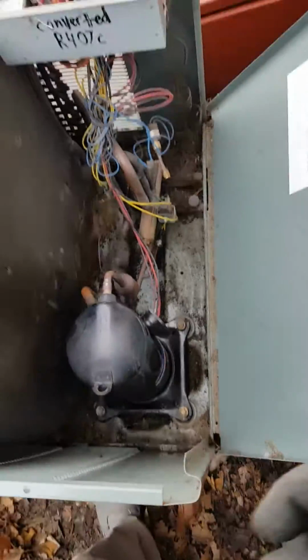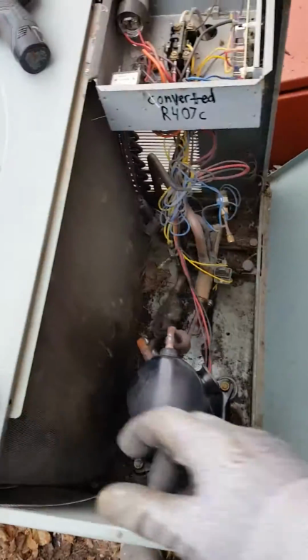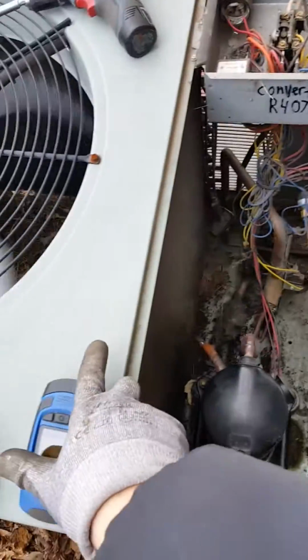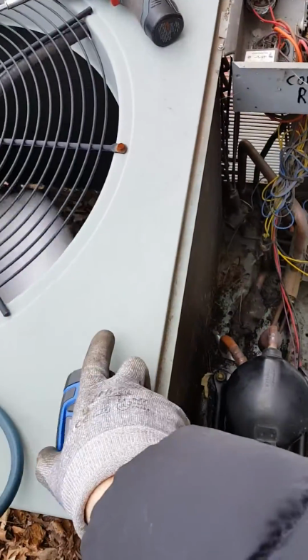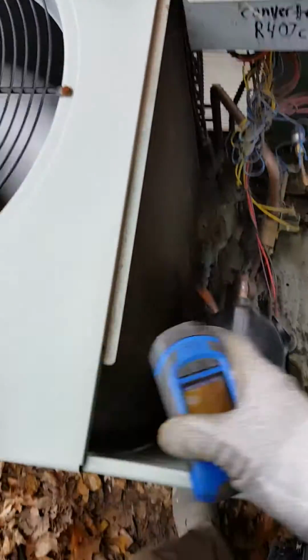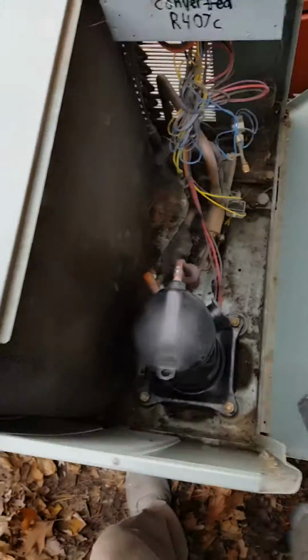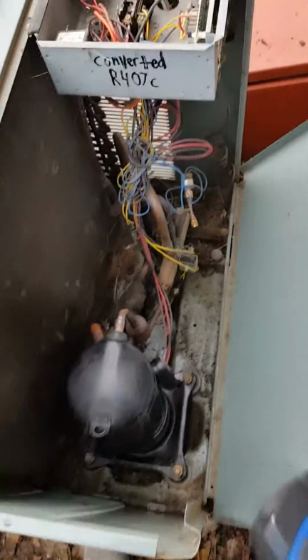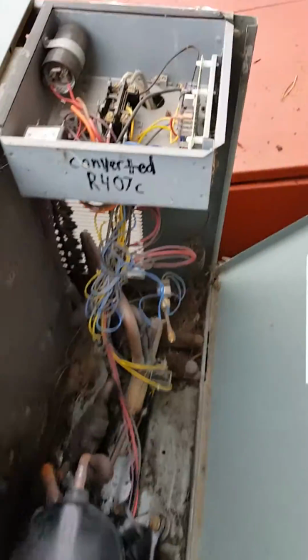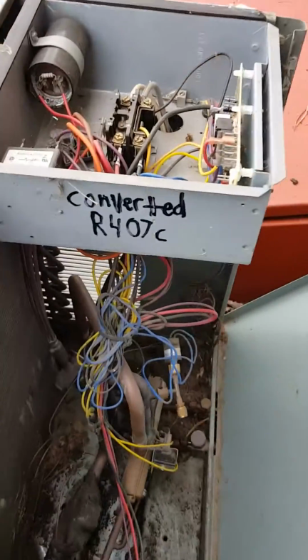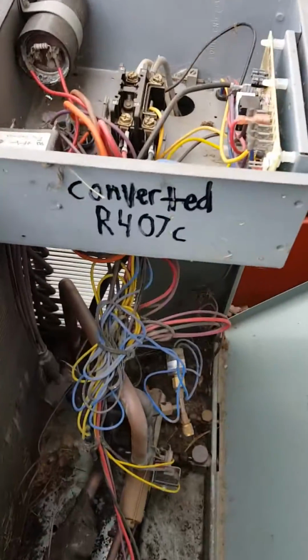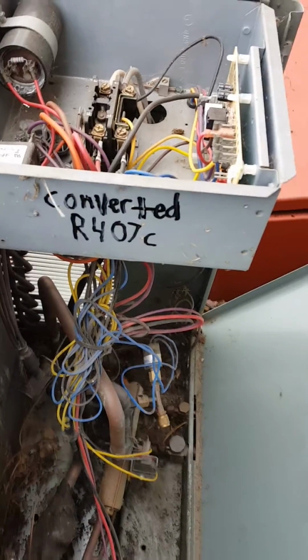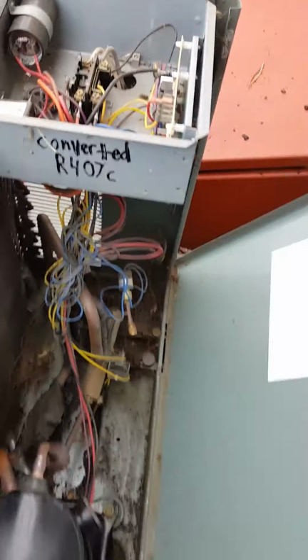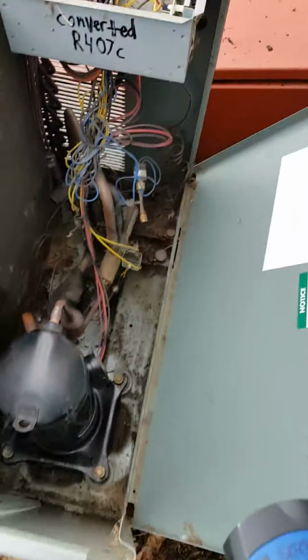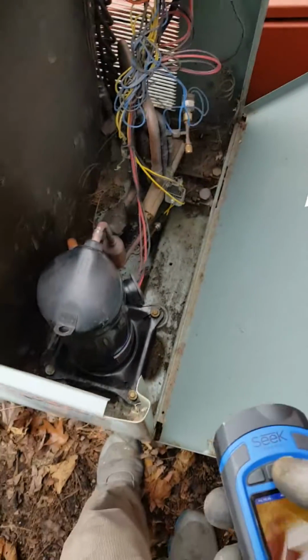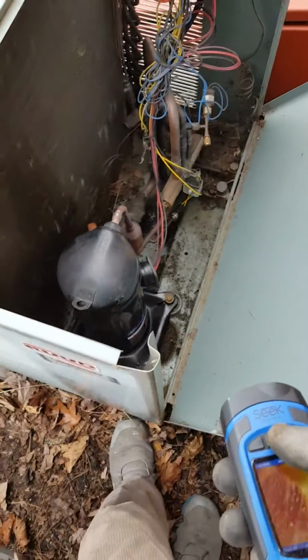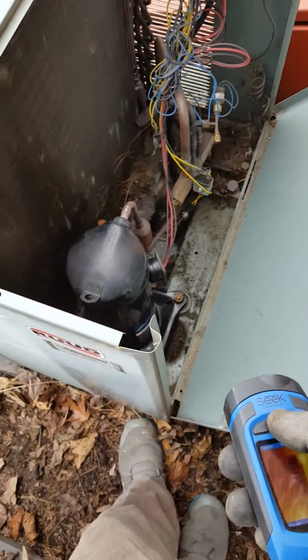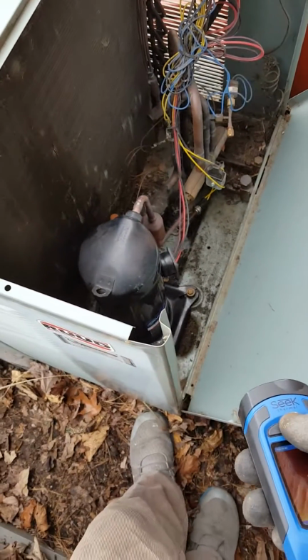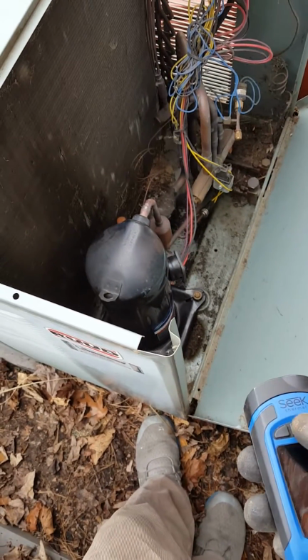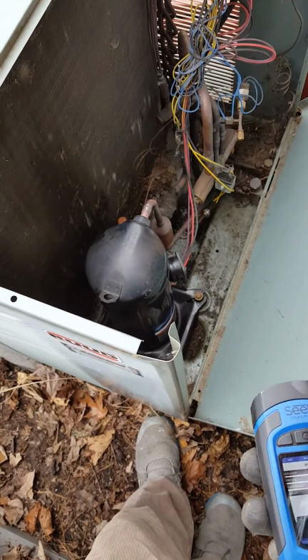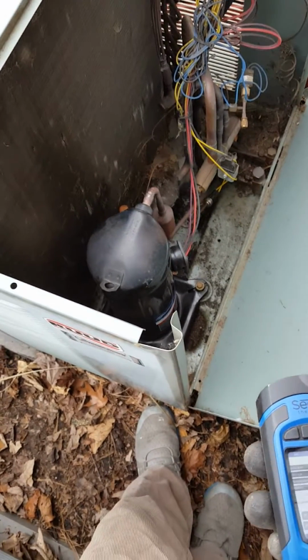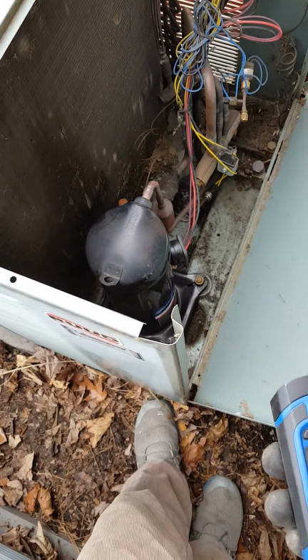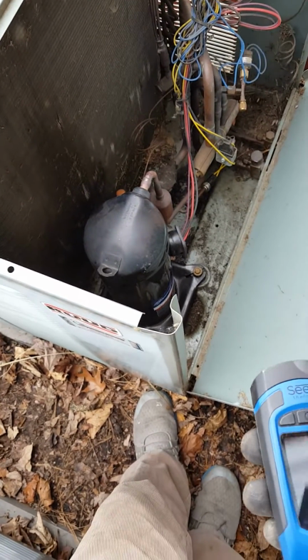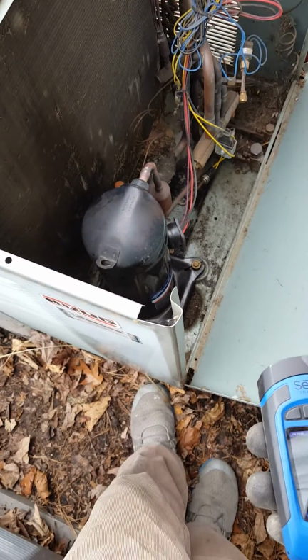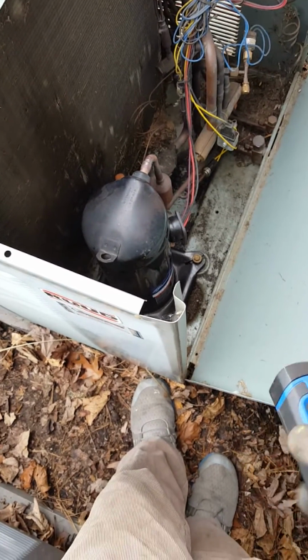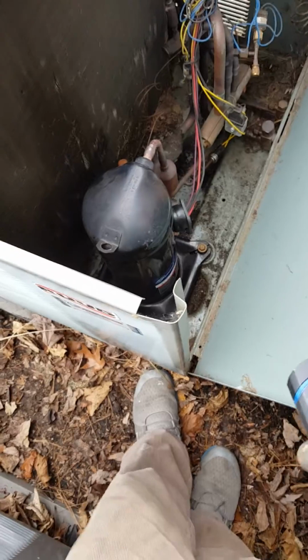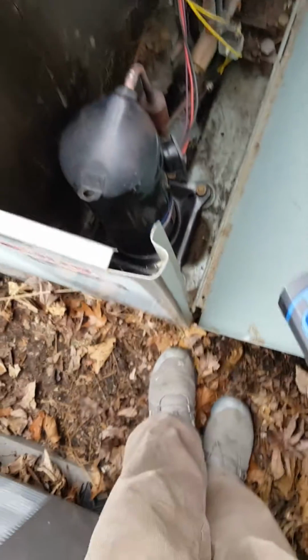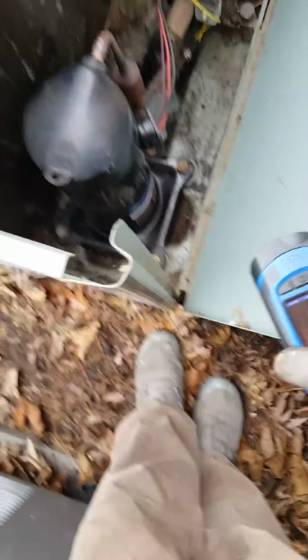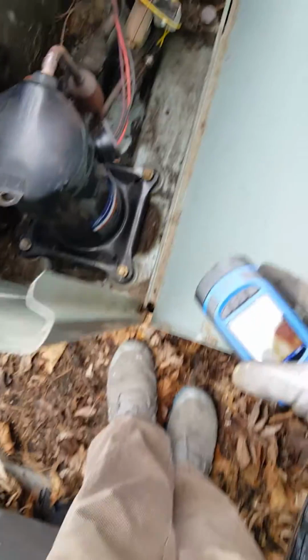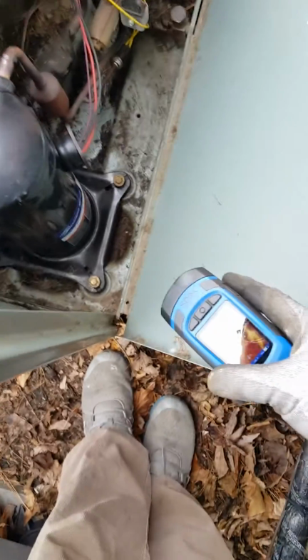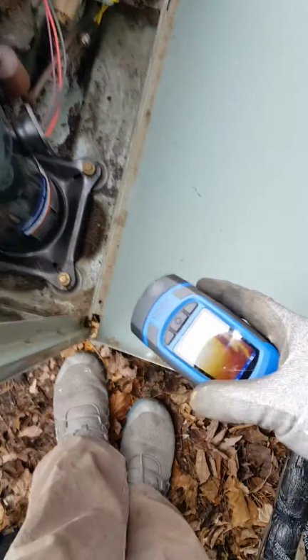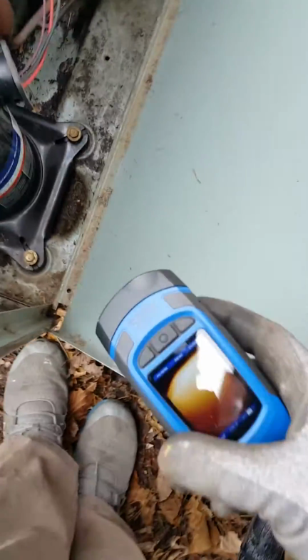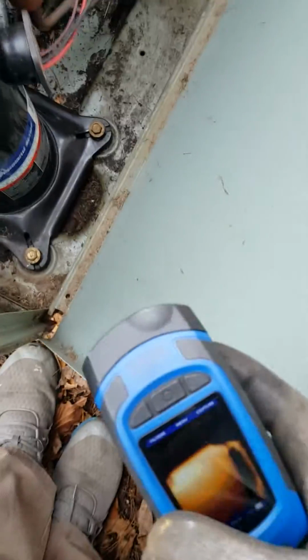Hey, I wanted to do an update on this converted 407C system. It's about six months later and I wanted to show the oil on the compressor here.